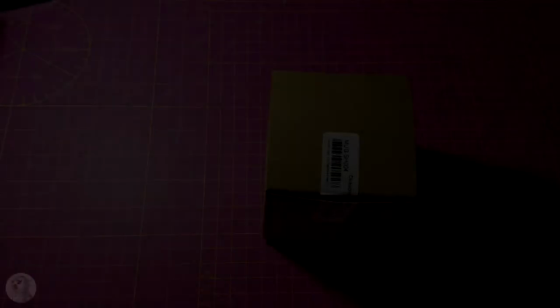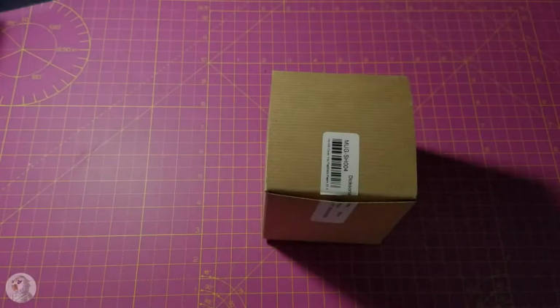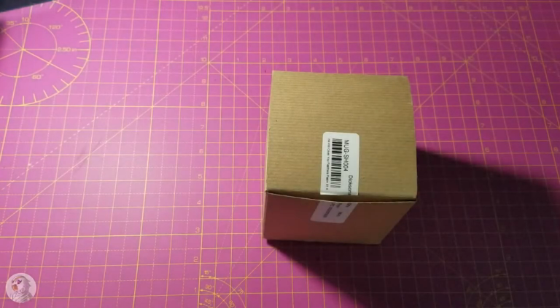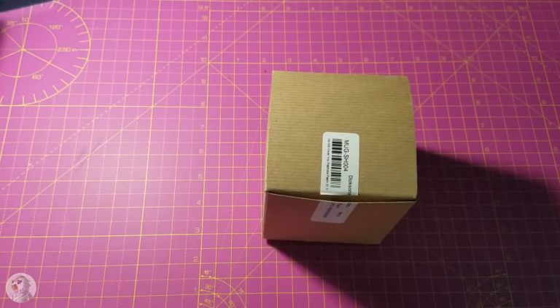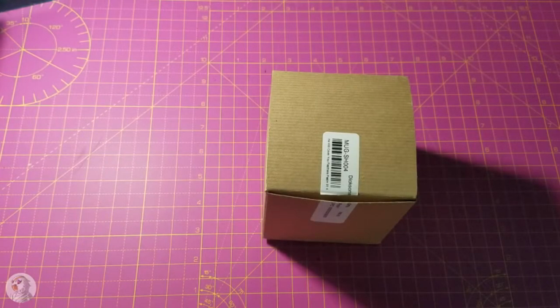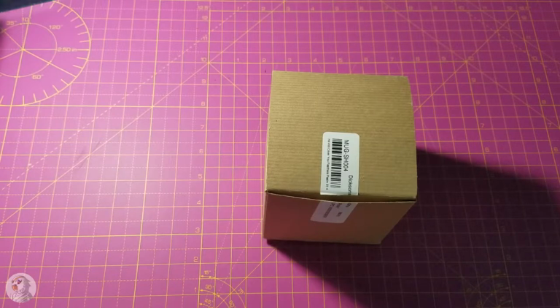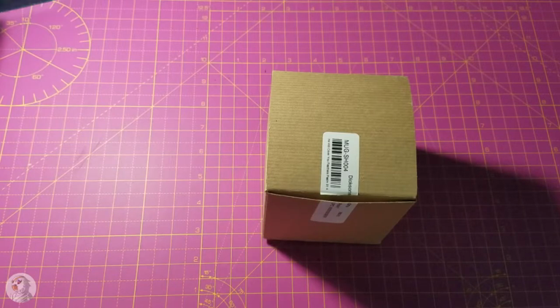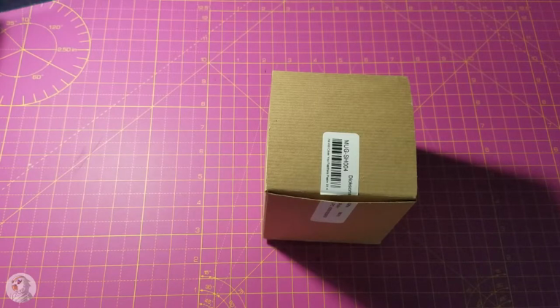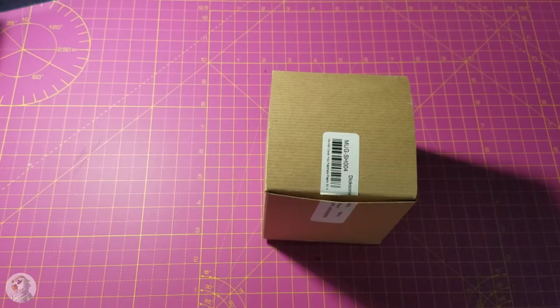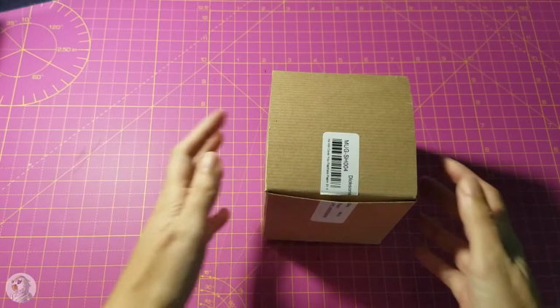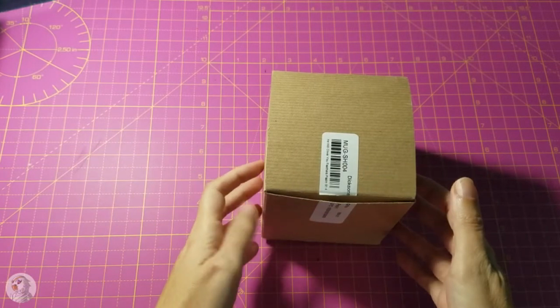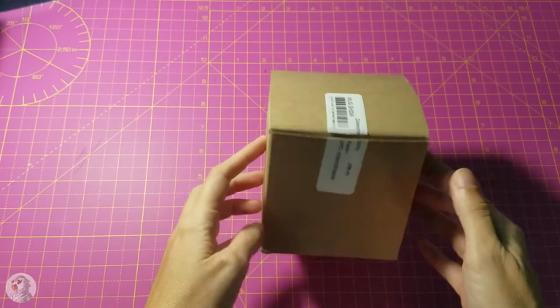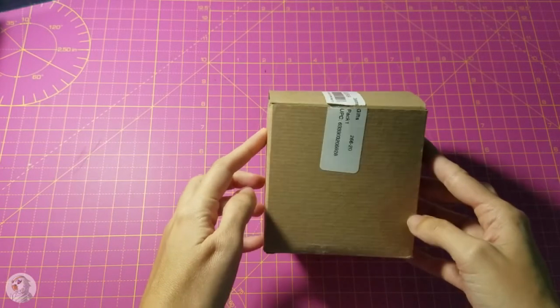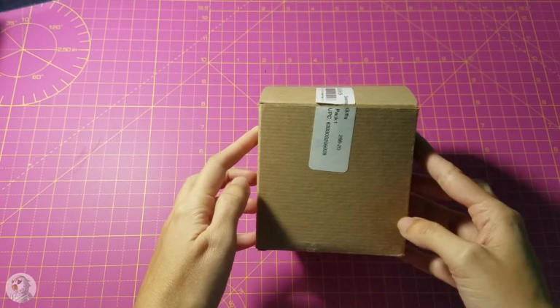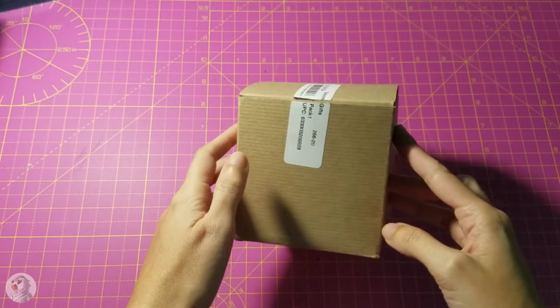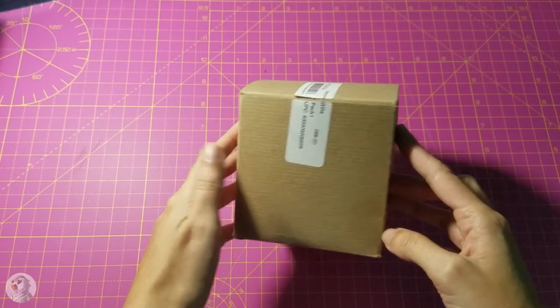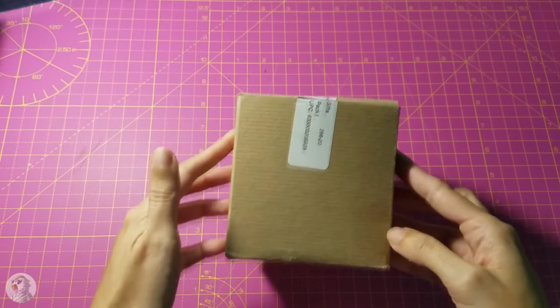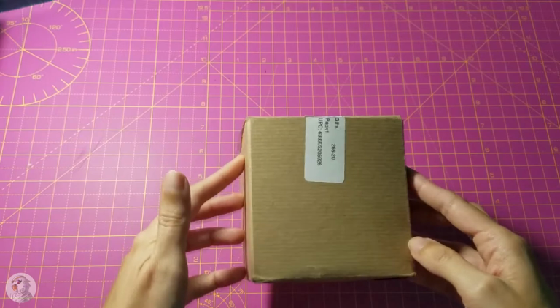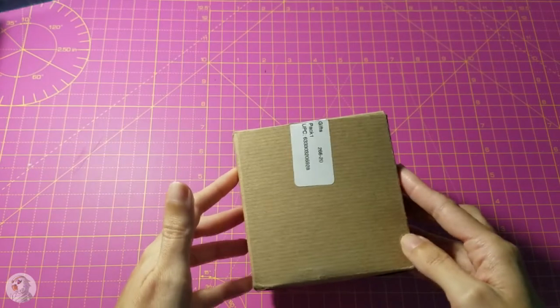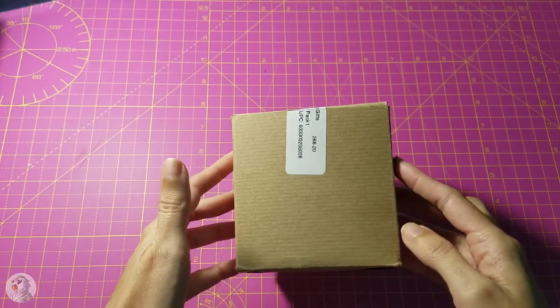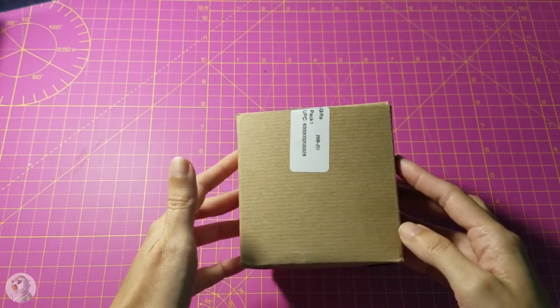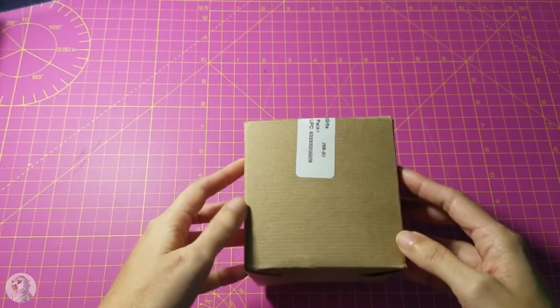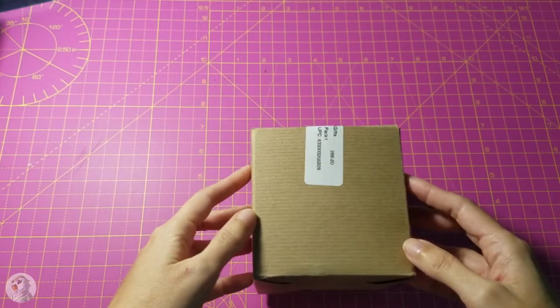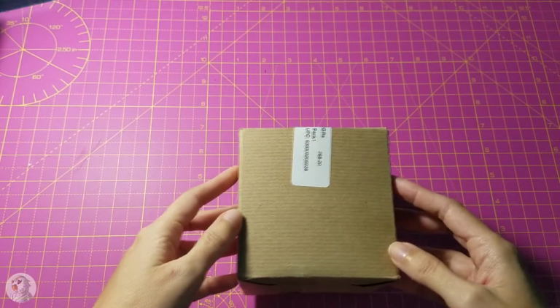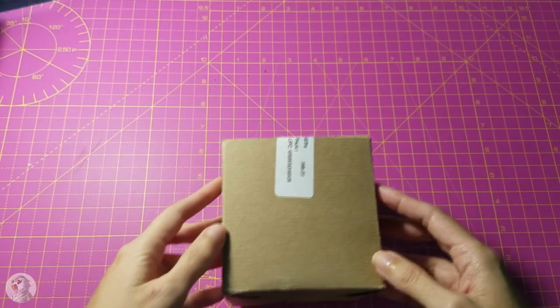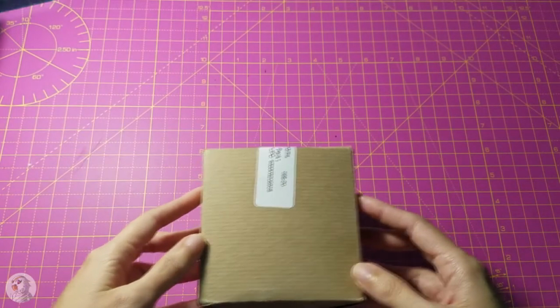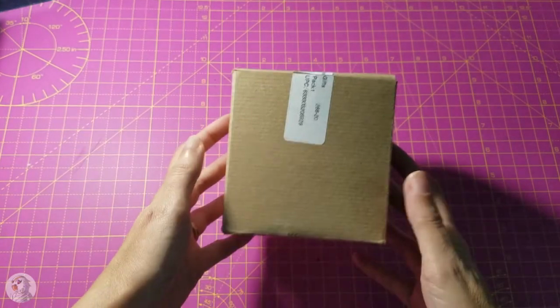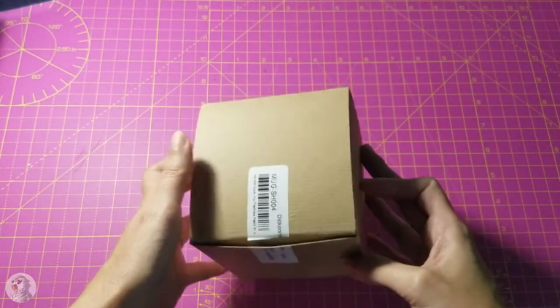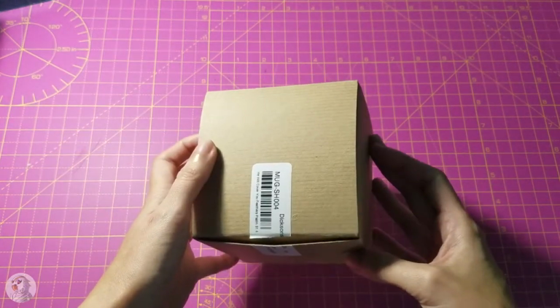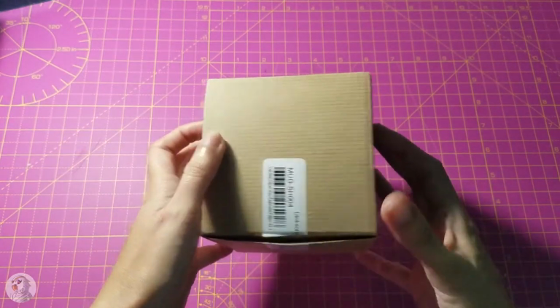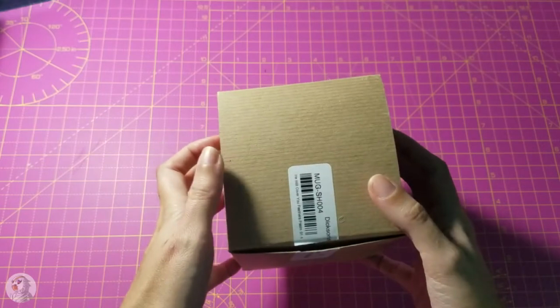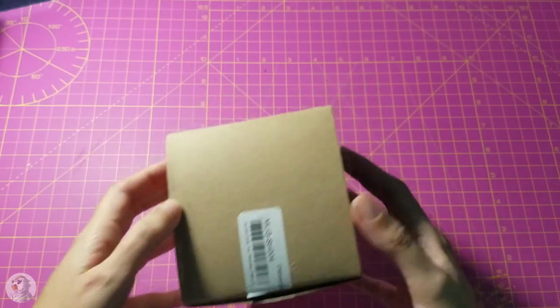Today I'm going to be reviewing a new coffee mug that I got. It came in this small little four-inch box.